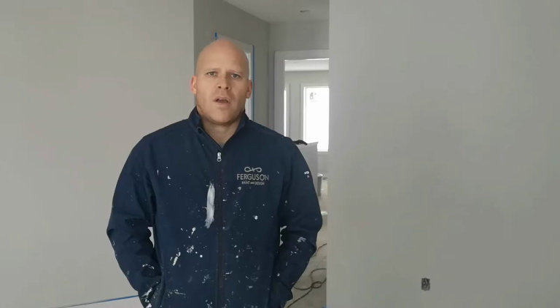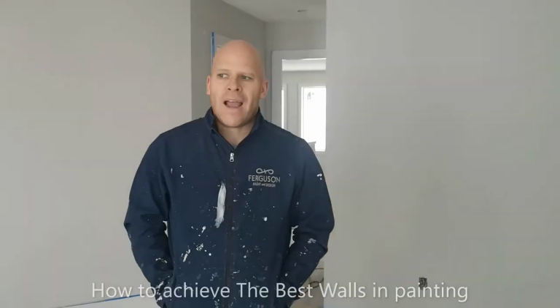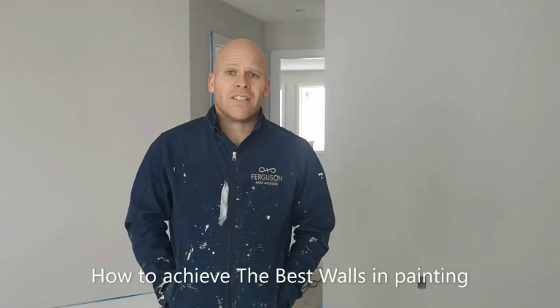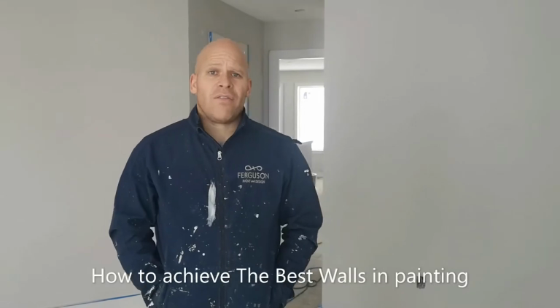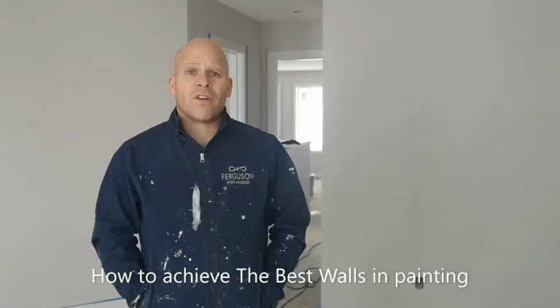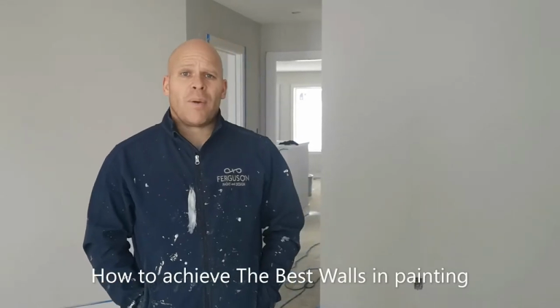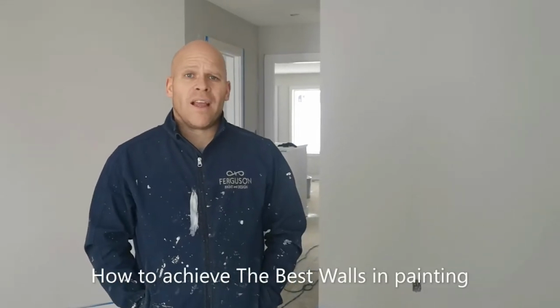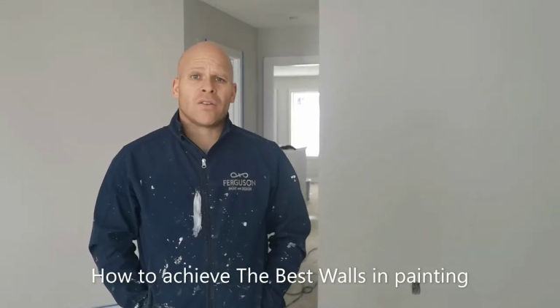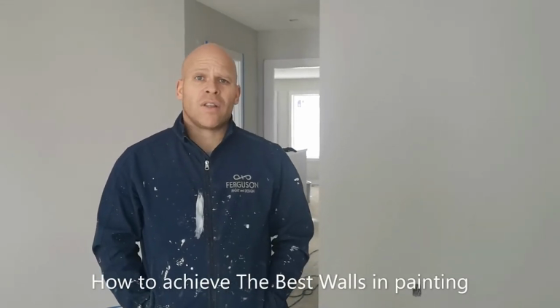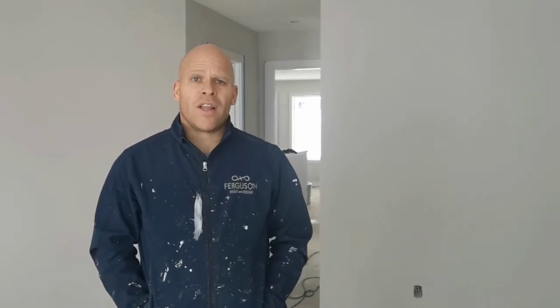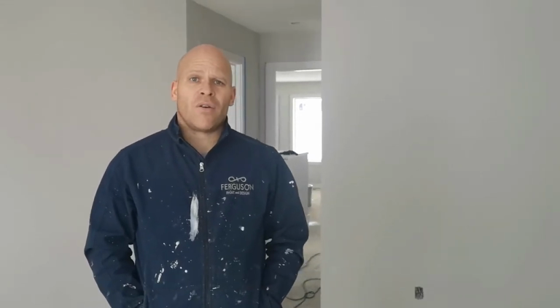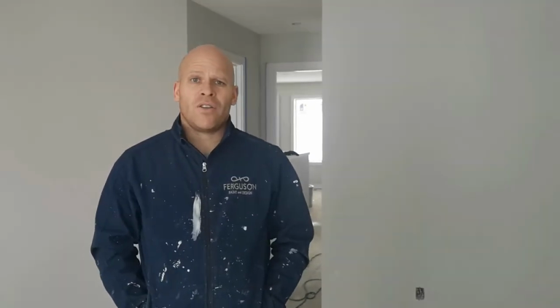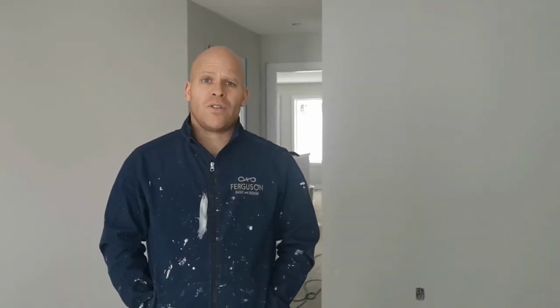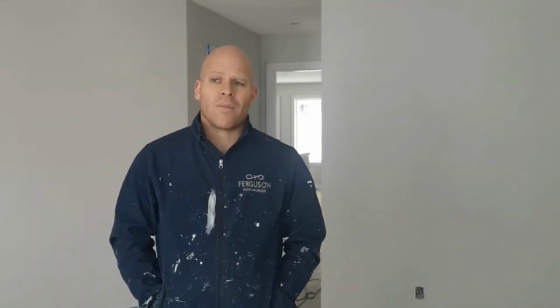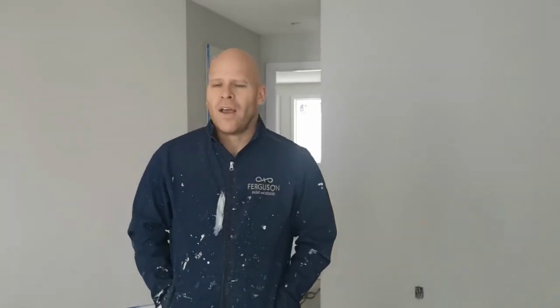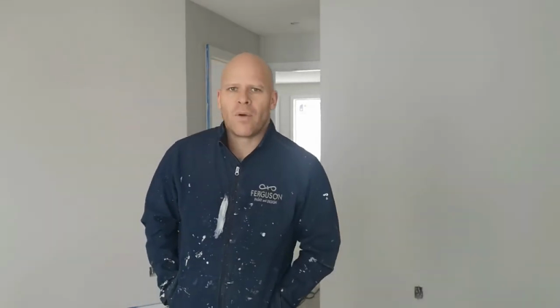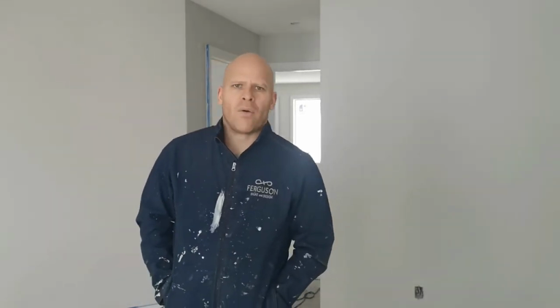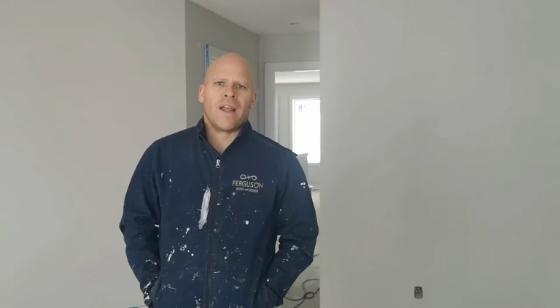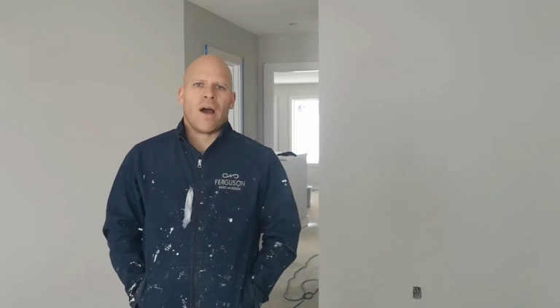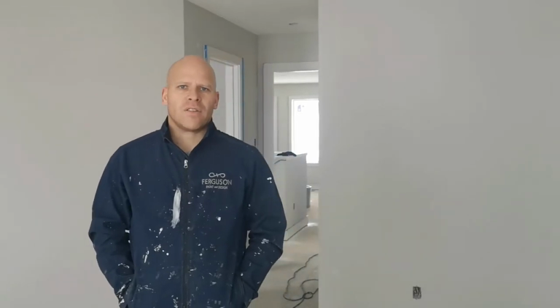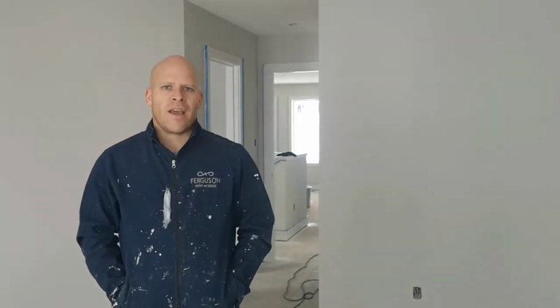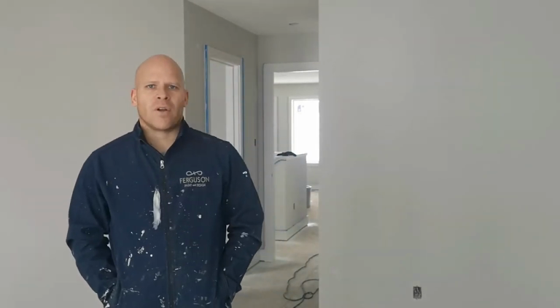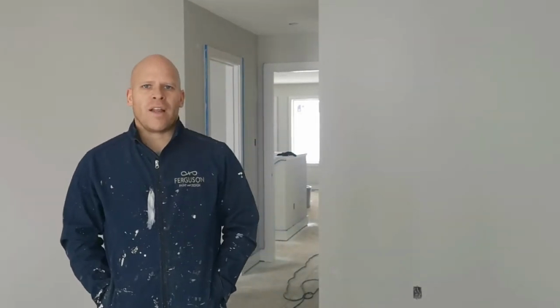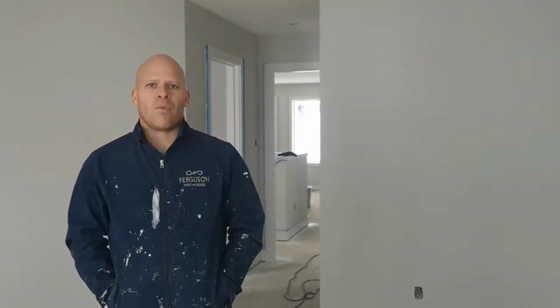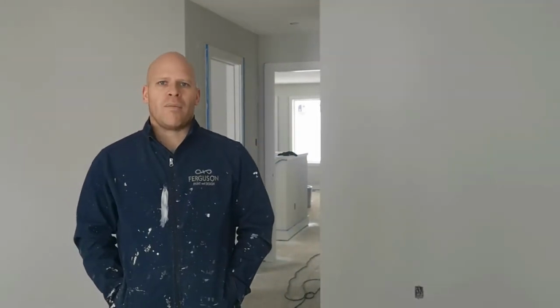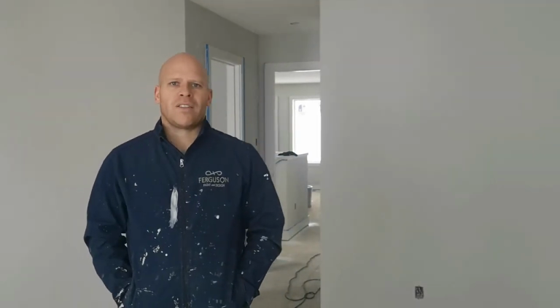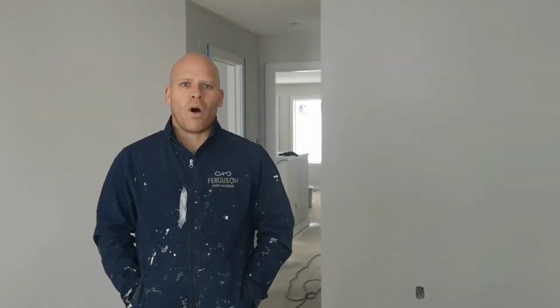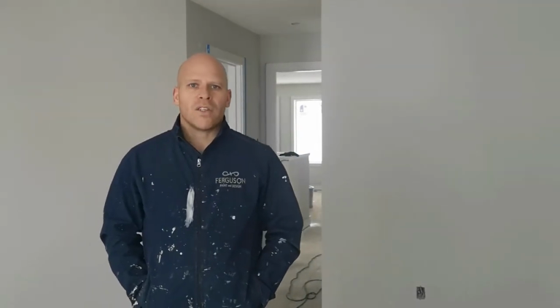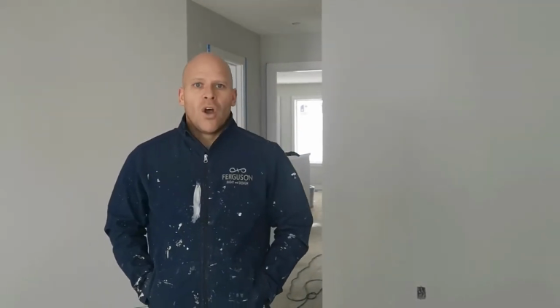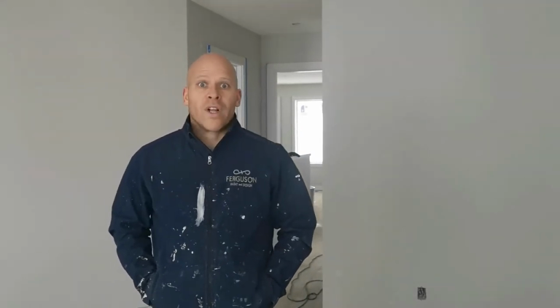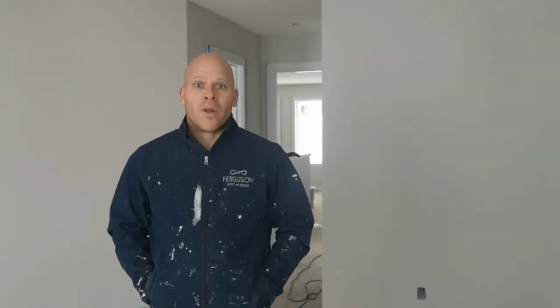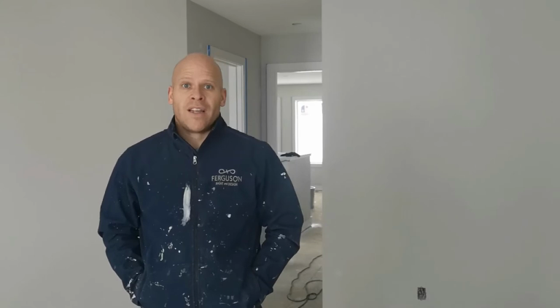Hi, this is Dave with Ferguson Paint and also with Tradio, your YouTube channel. Right now we're in a new house and we're going to break down what makes walls really really nice.